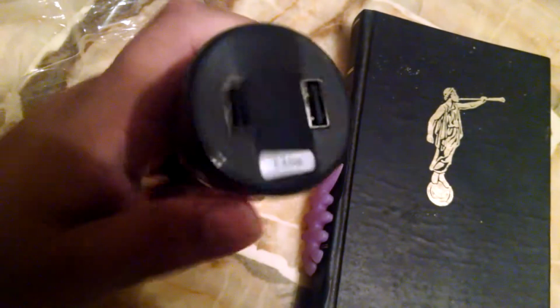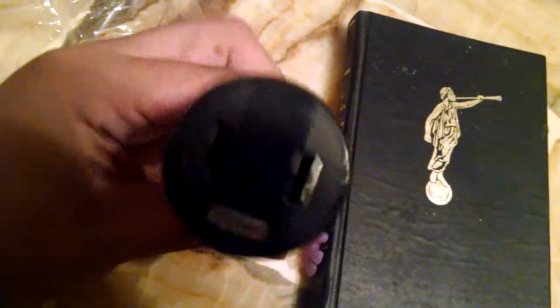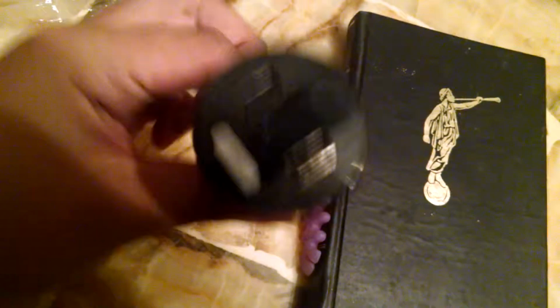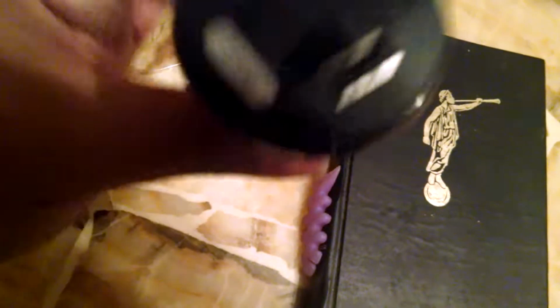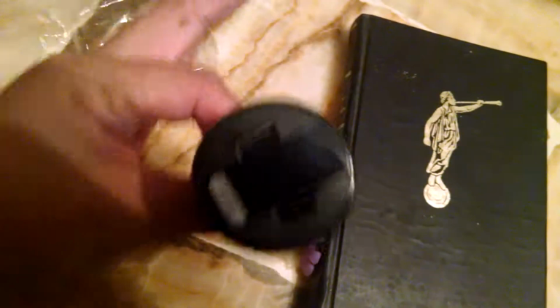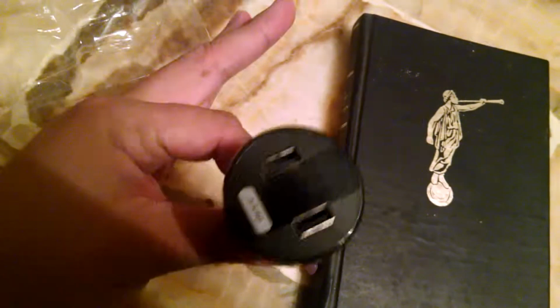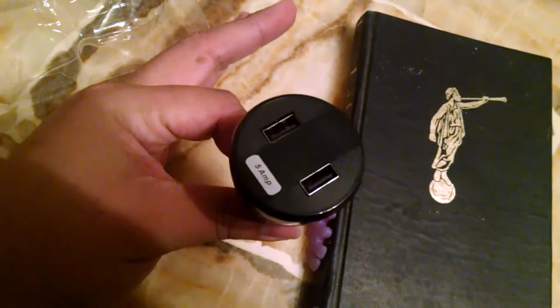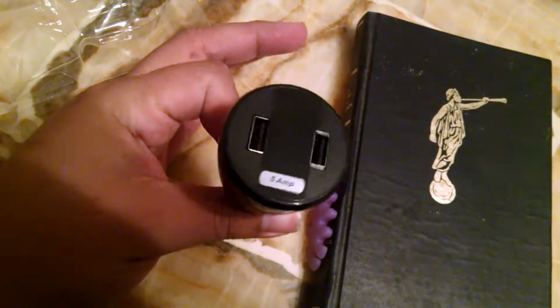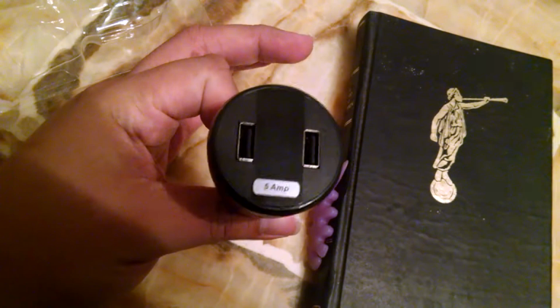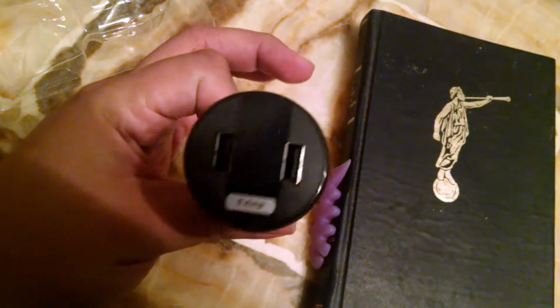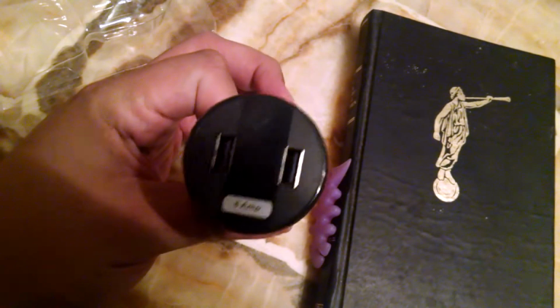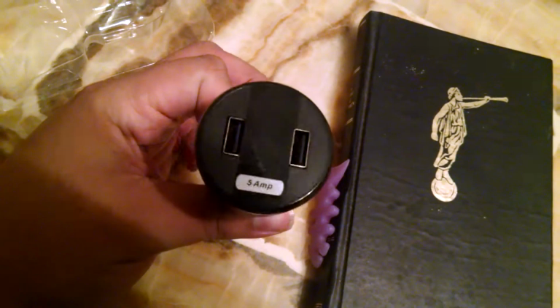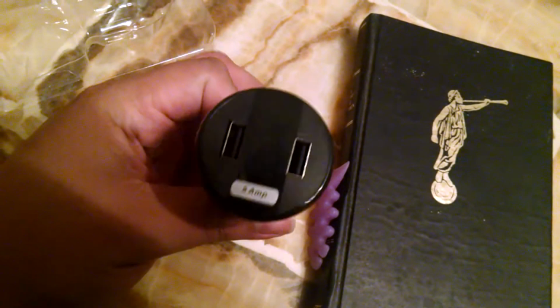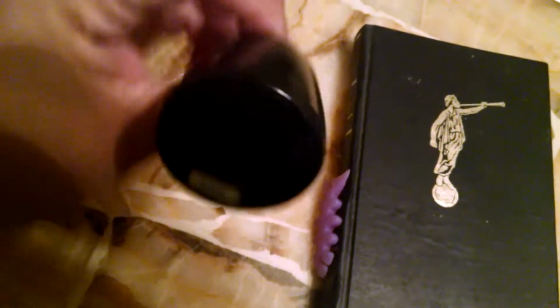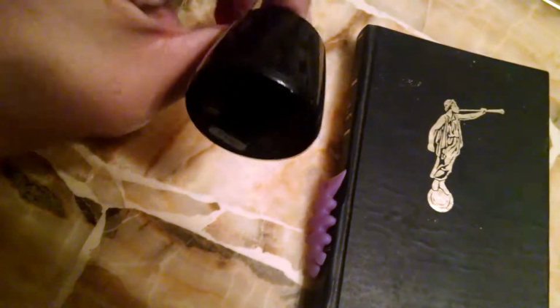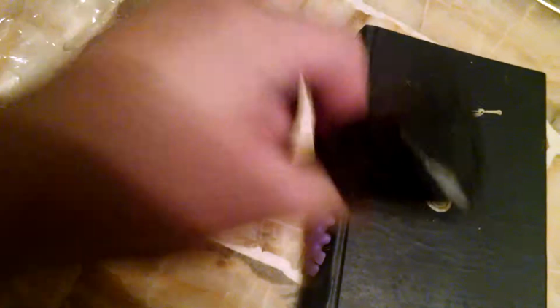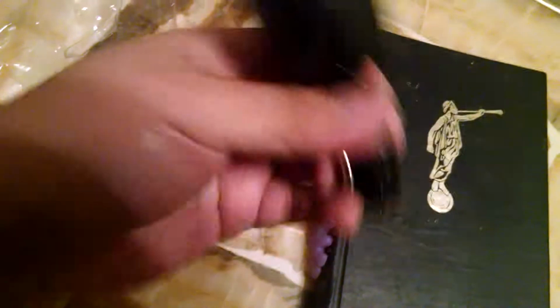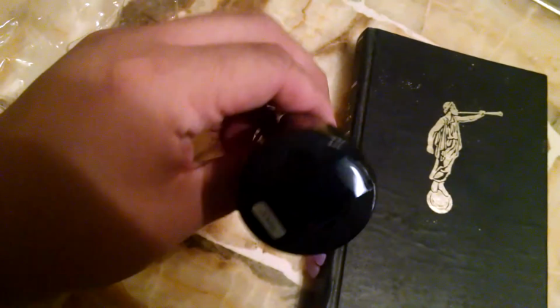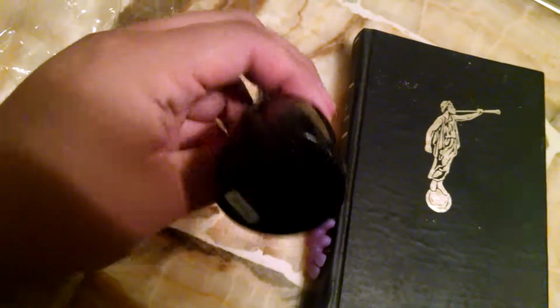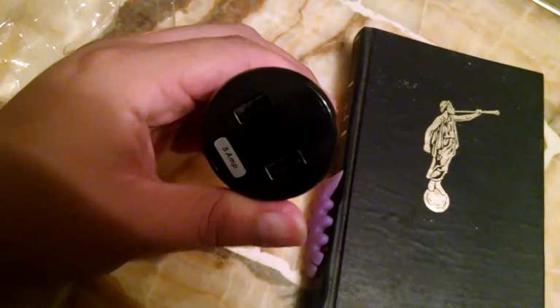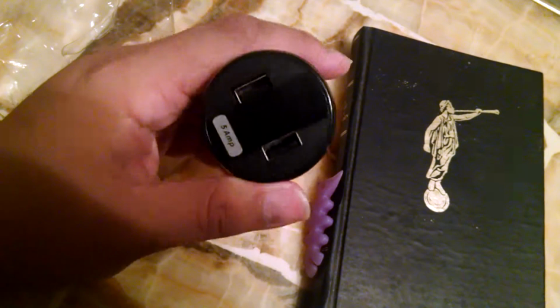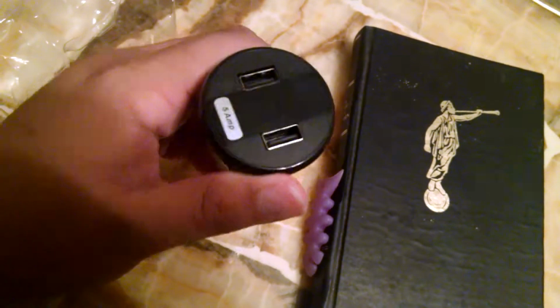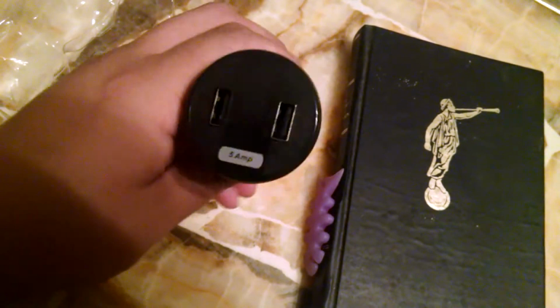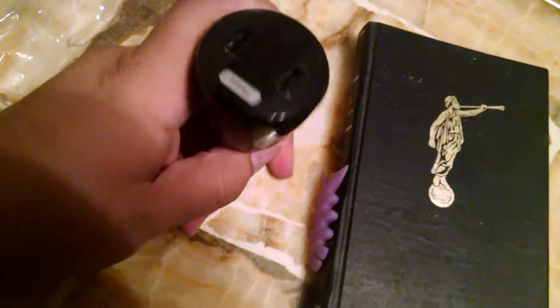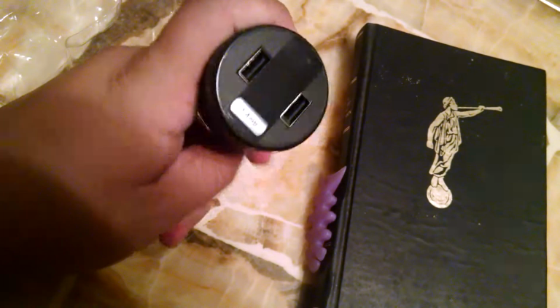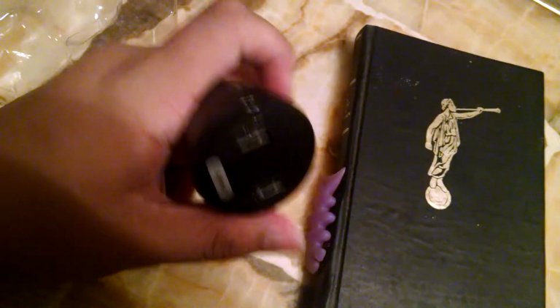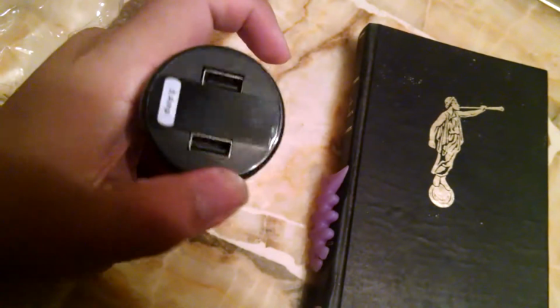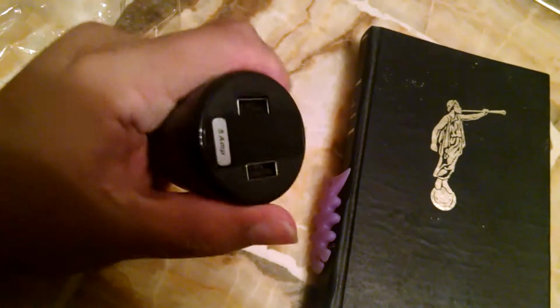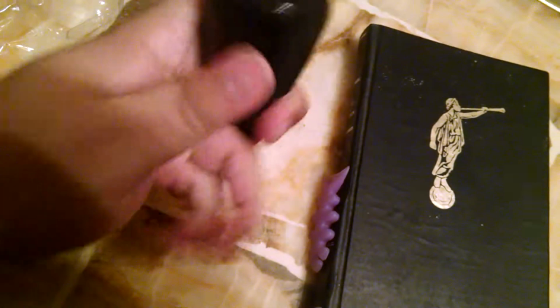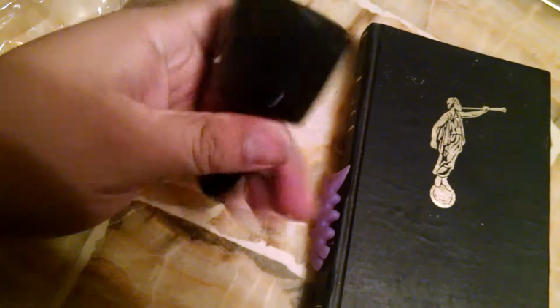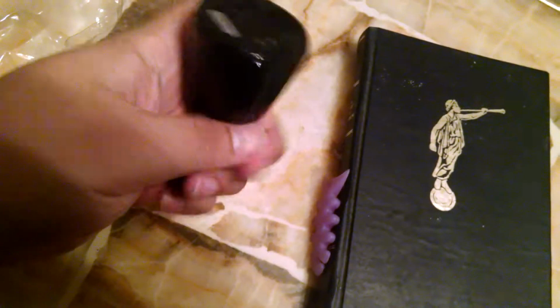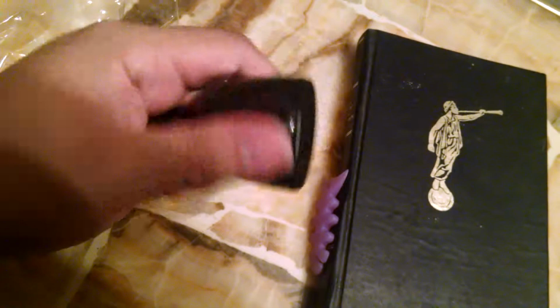My port is right in the console, in the center console — it's not like over here or whatever. But even if it were, I mean, the cables bend. You don't really need to go twisting this thing around.